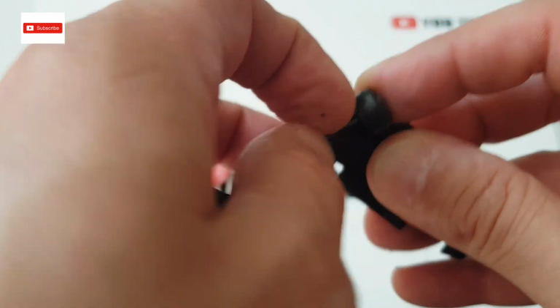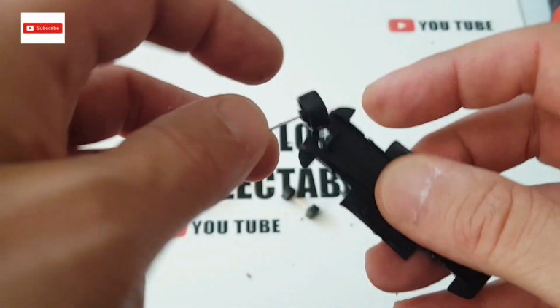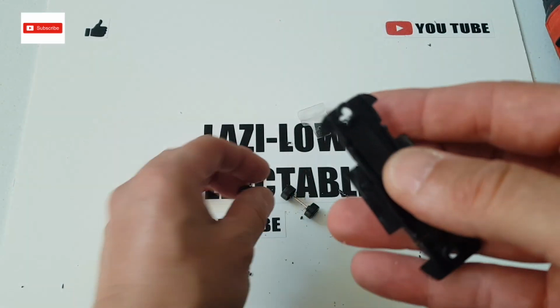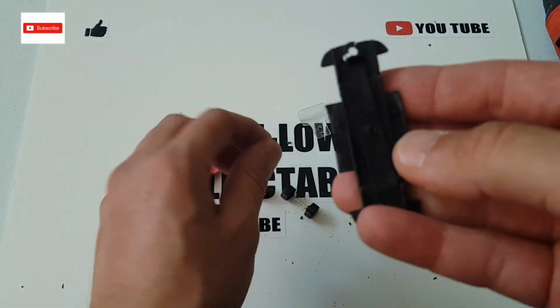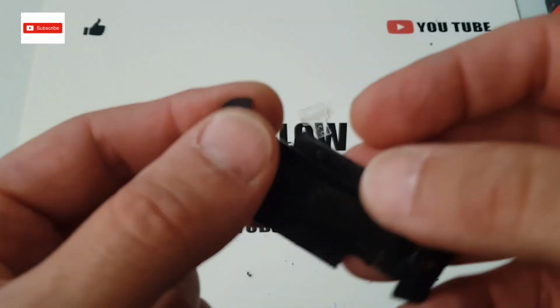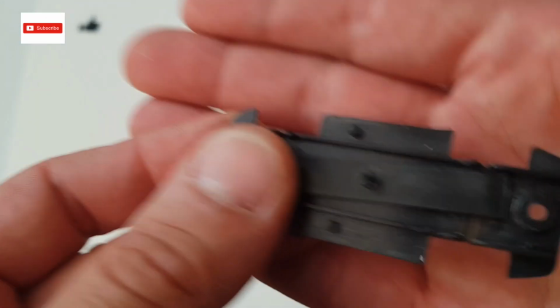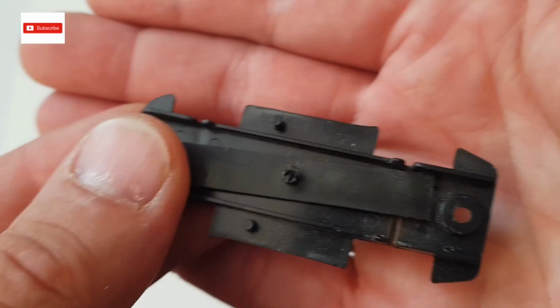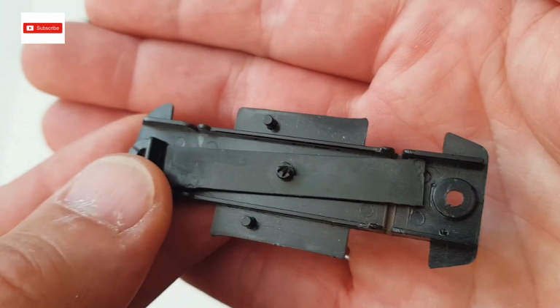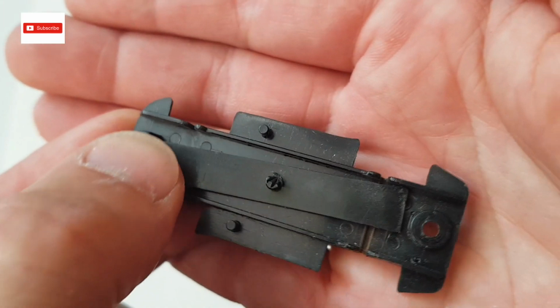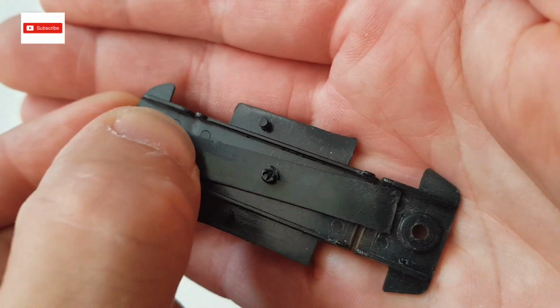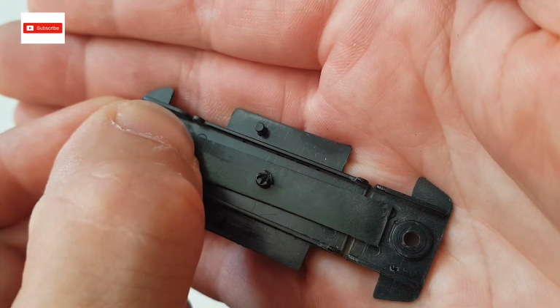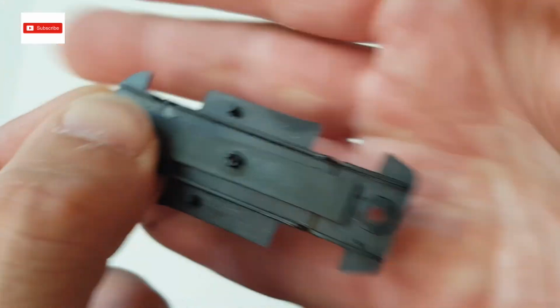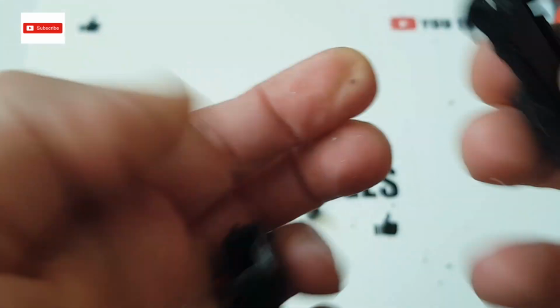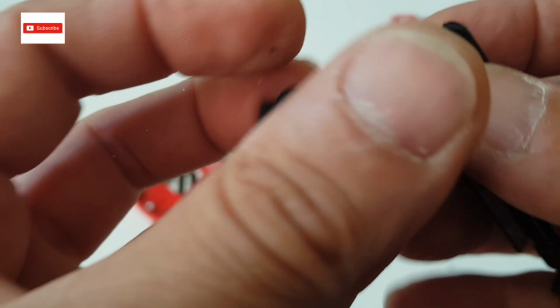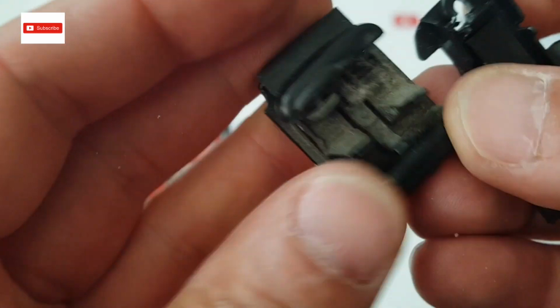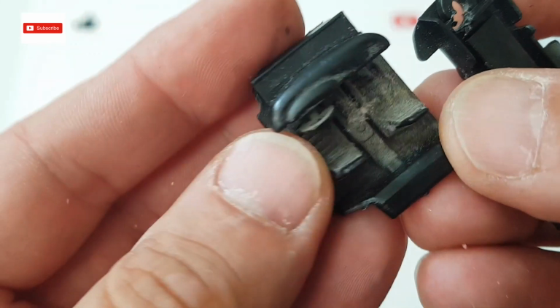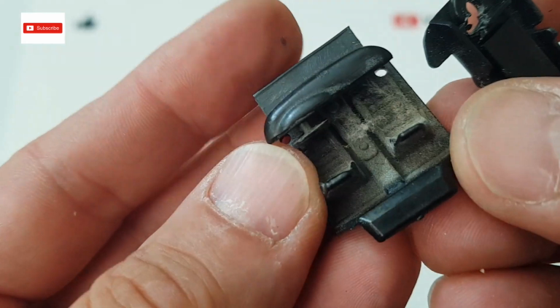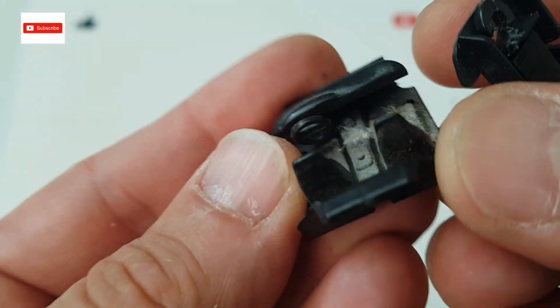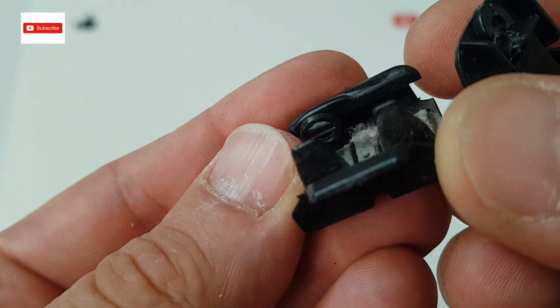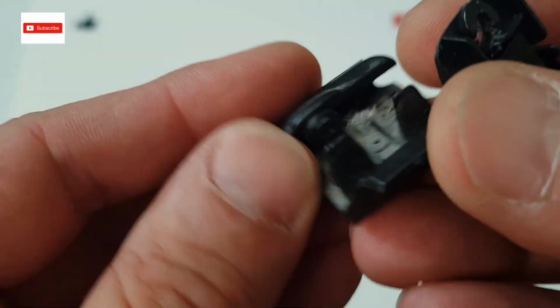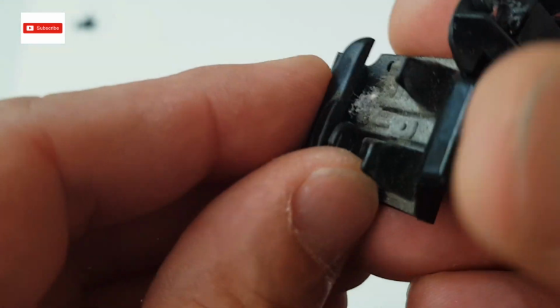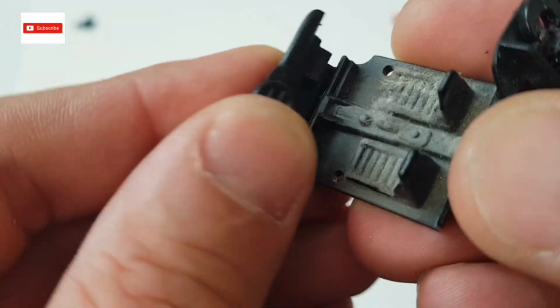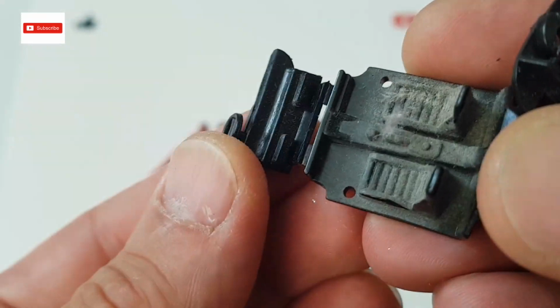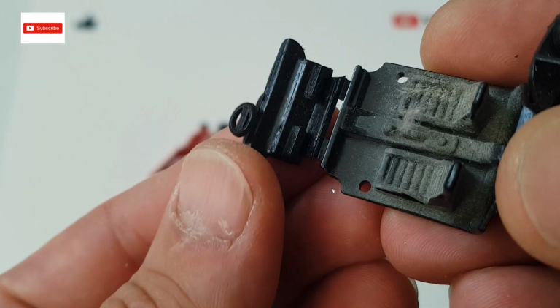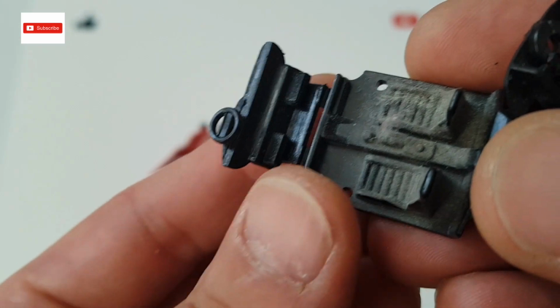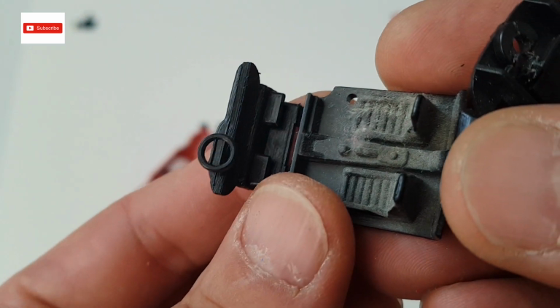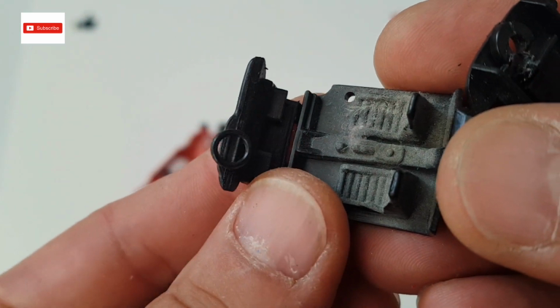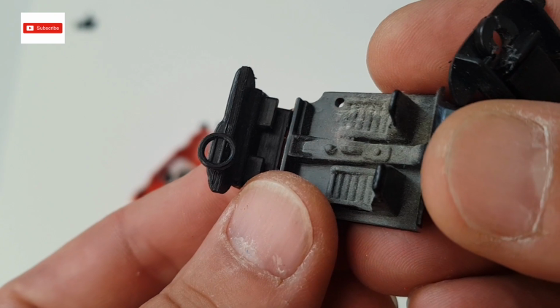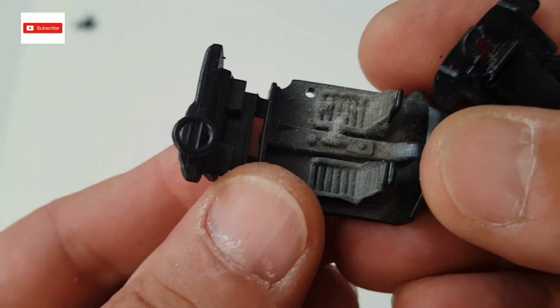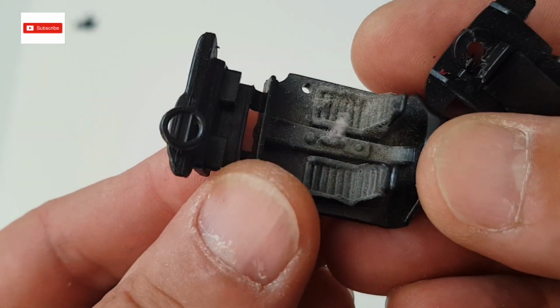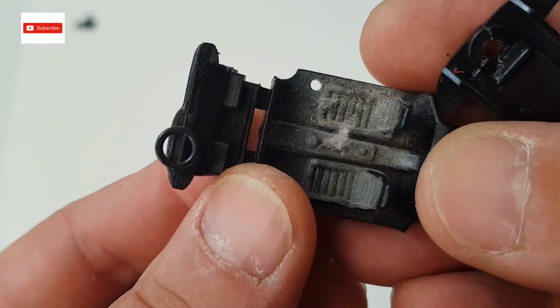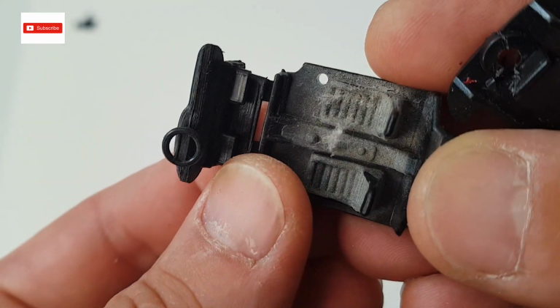At least this comes off easy. And the interior is really dusty, but I can open it, so it's easy to access and clean.